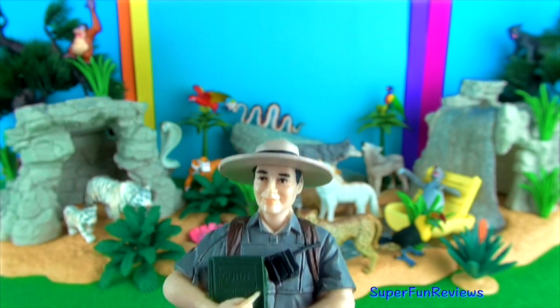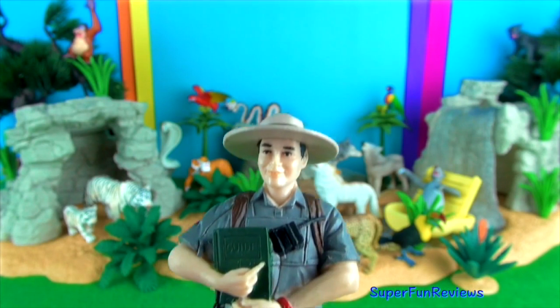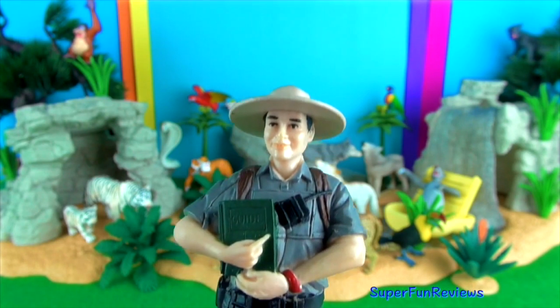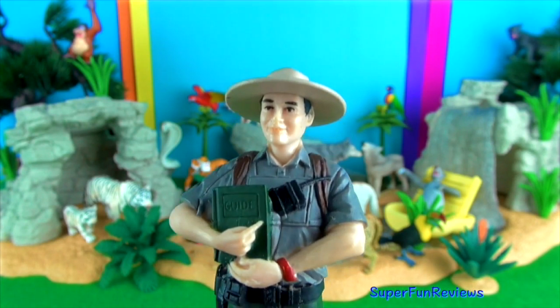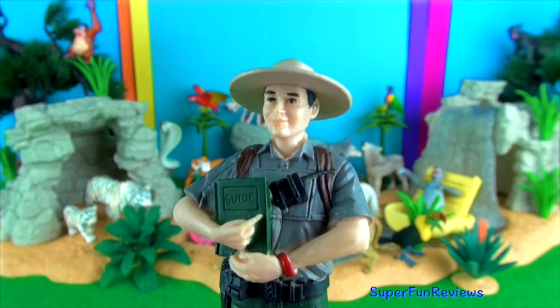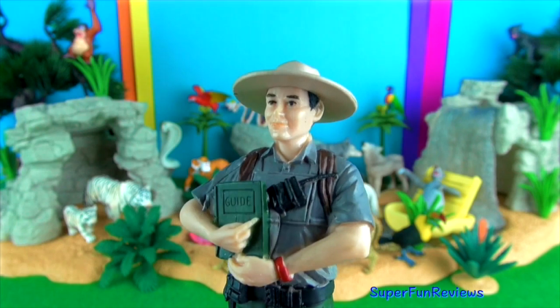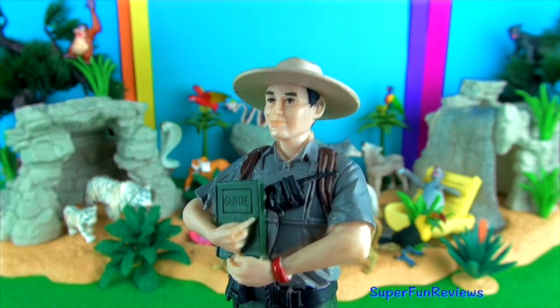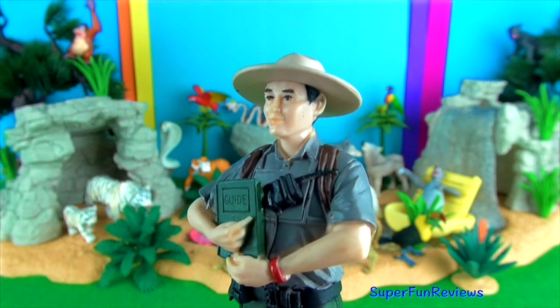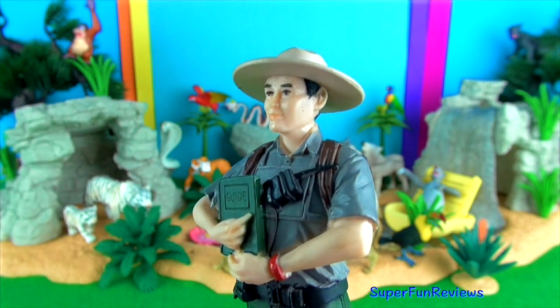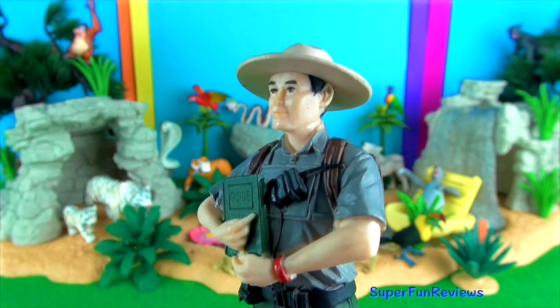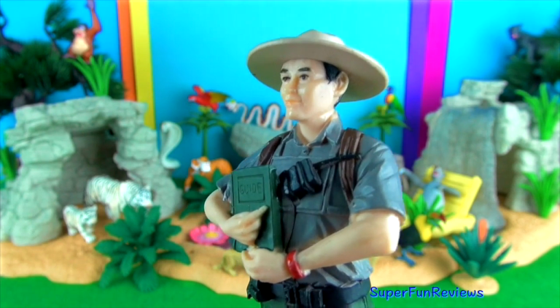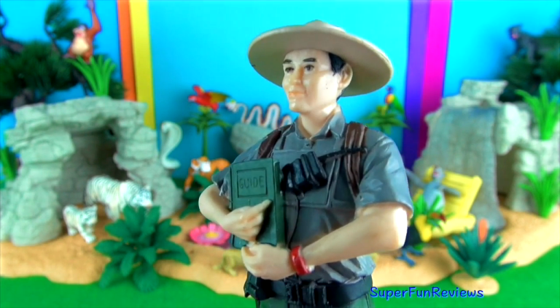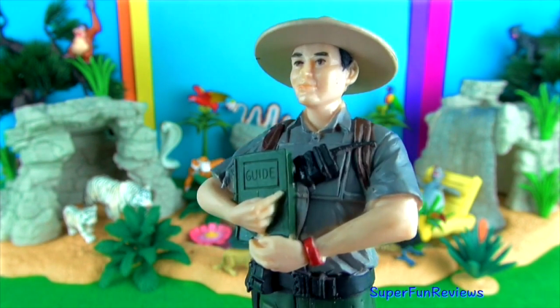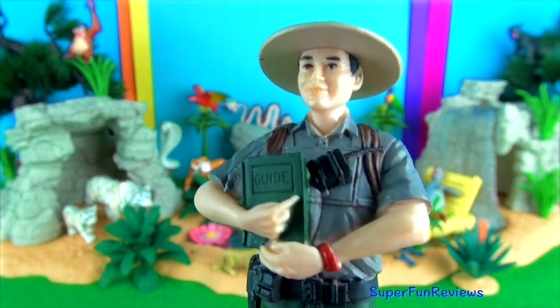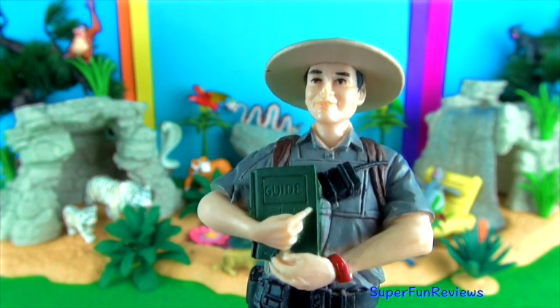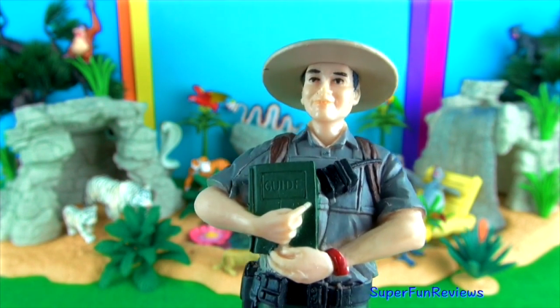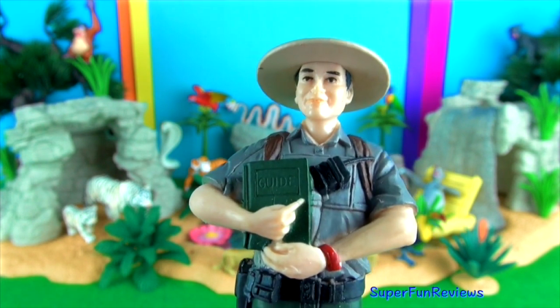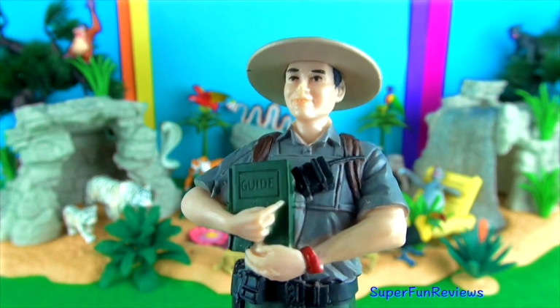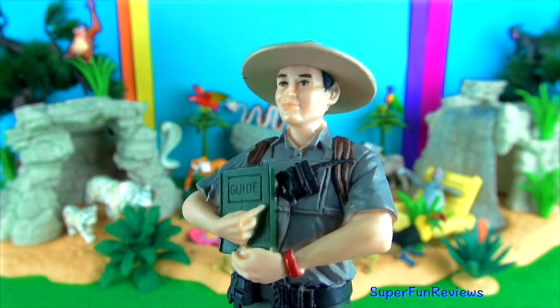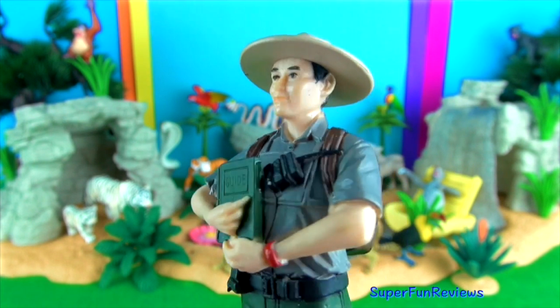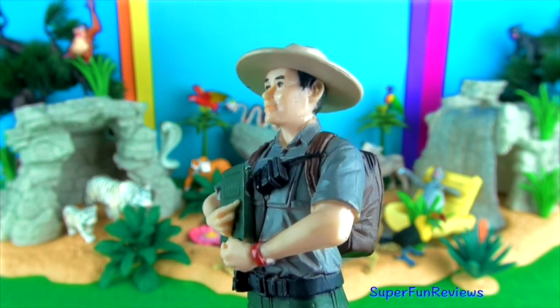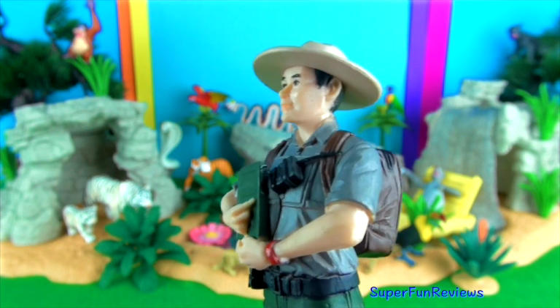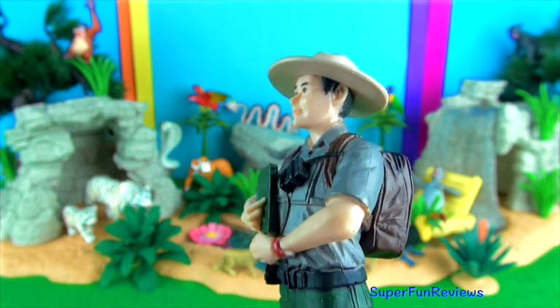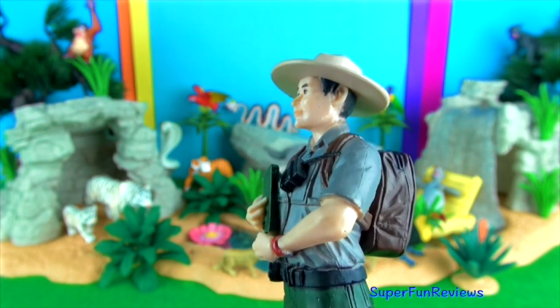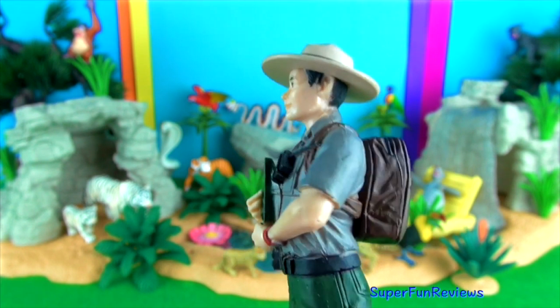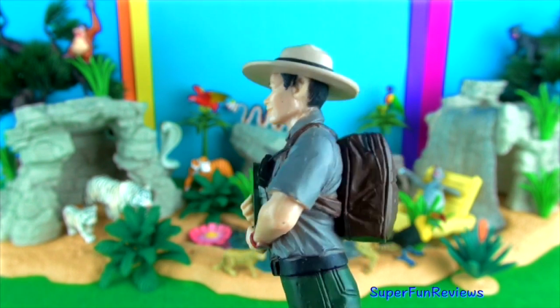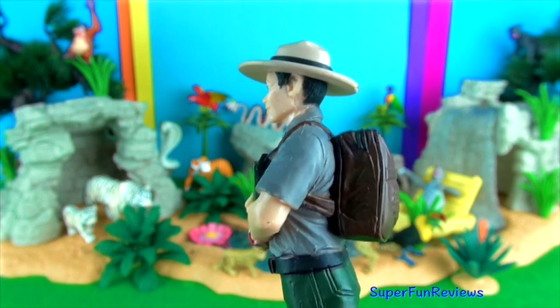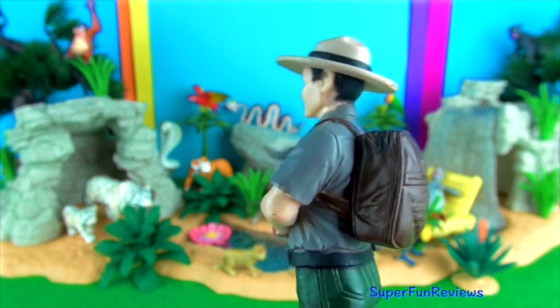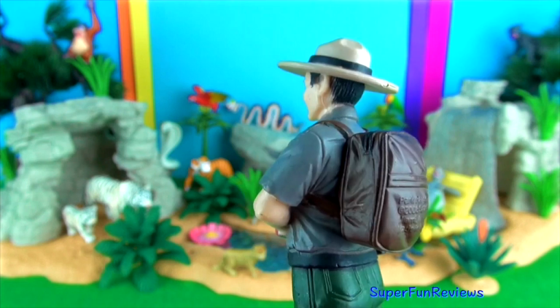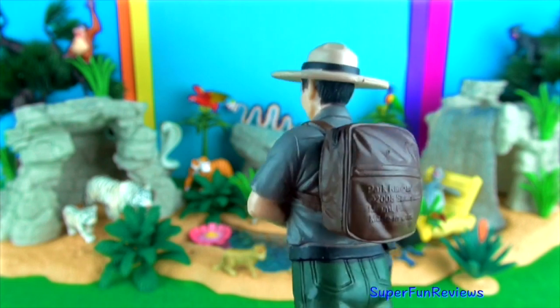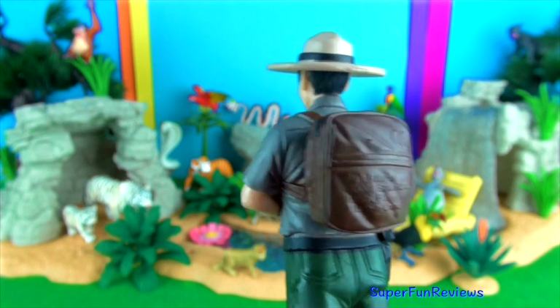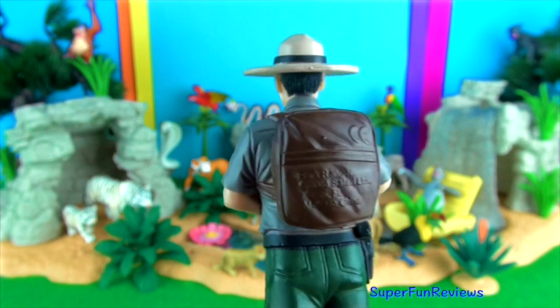This is Jose the park ranger. He keeps an eye on all the animals and will also get help for sick and wounded animals.